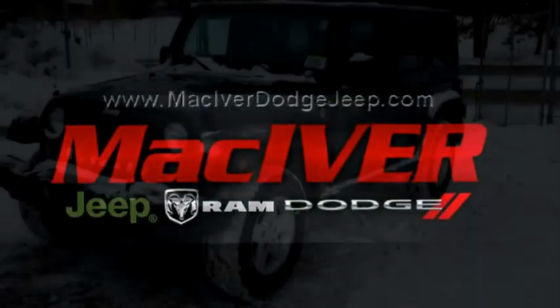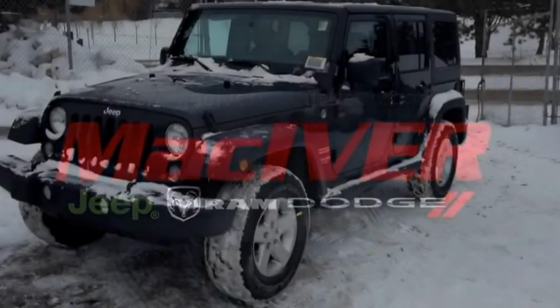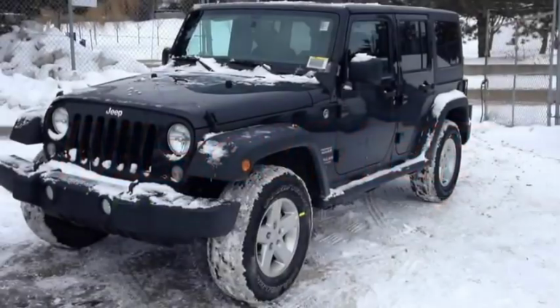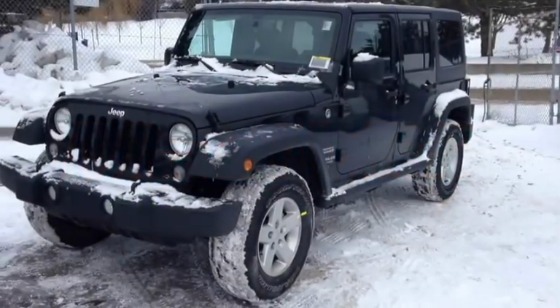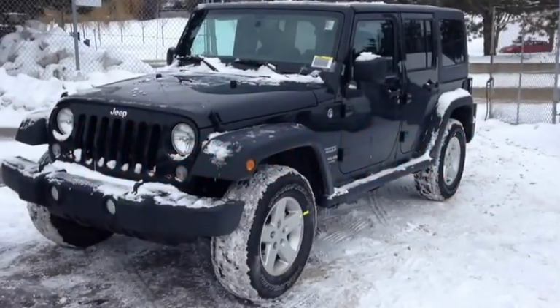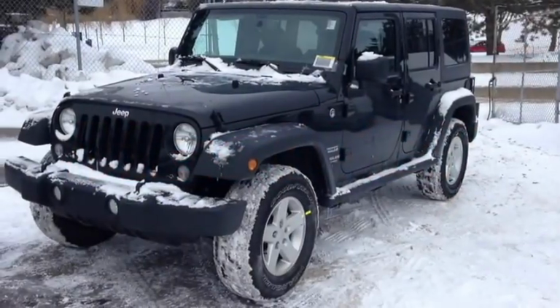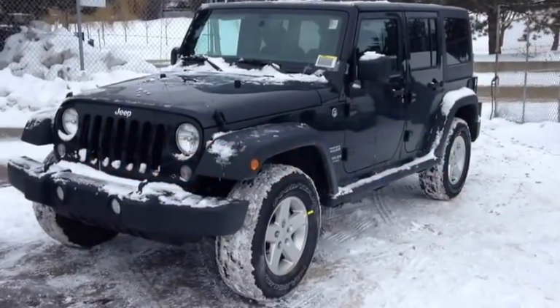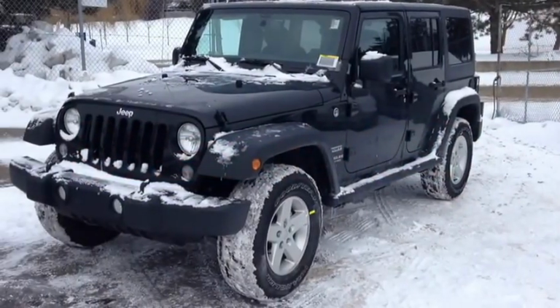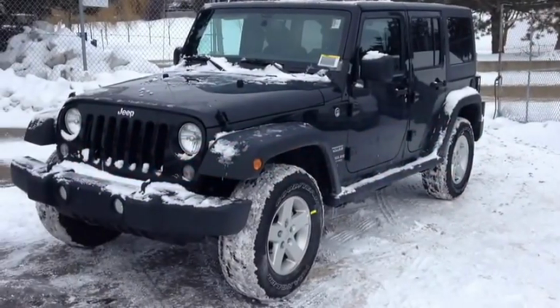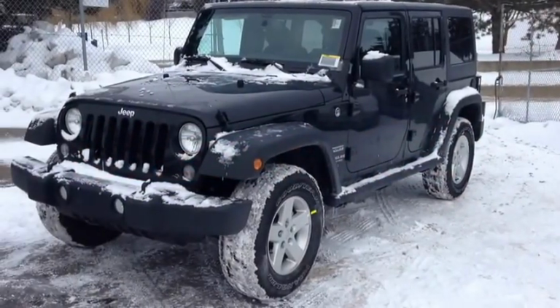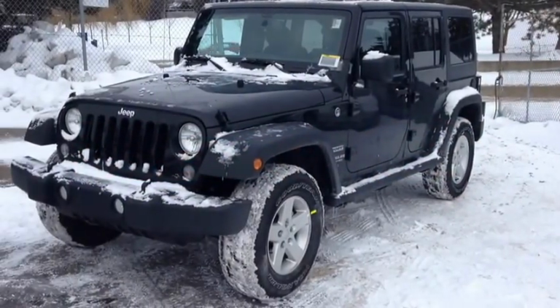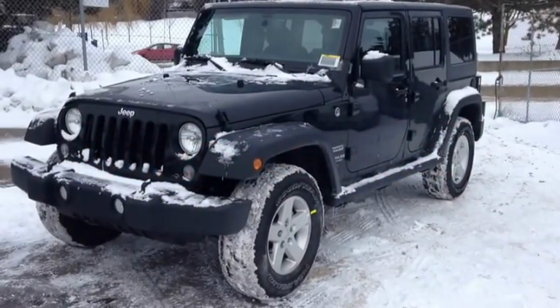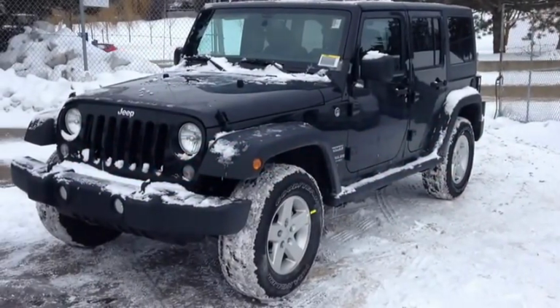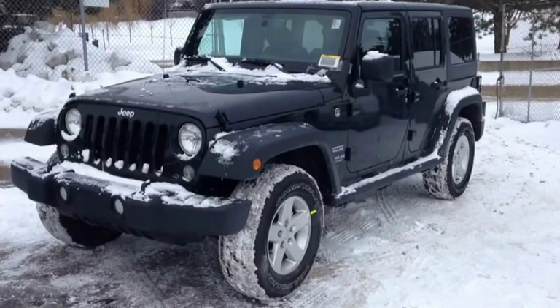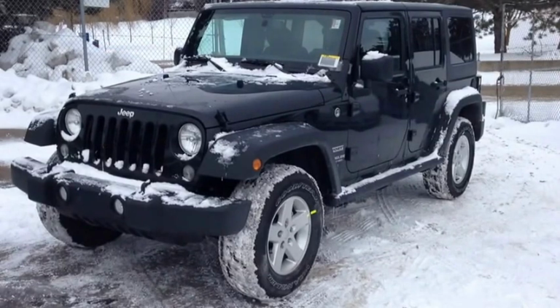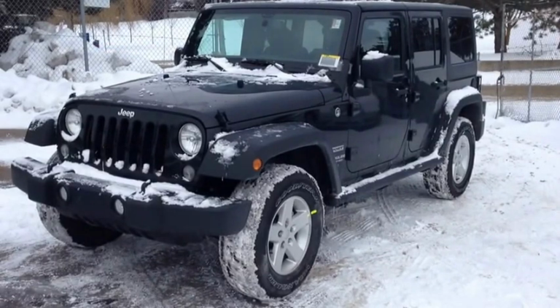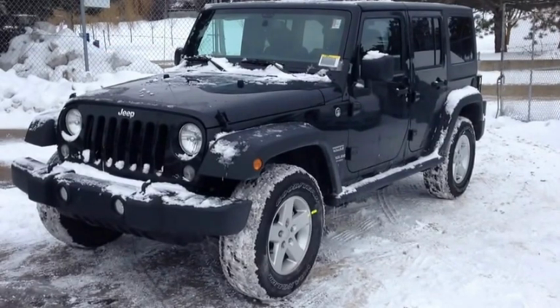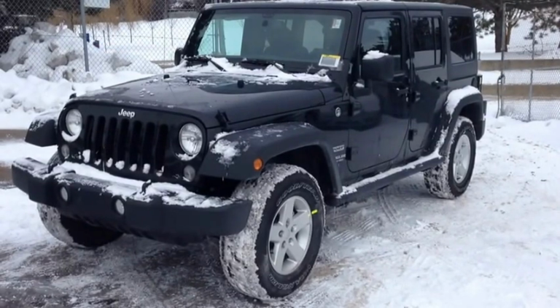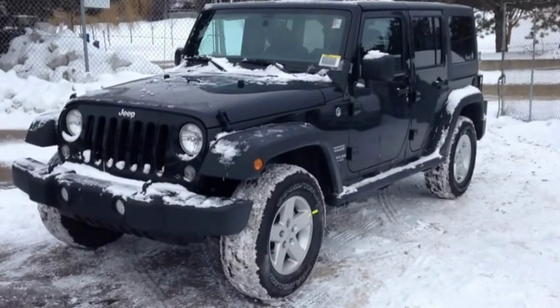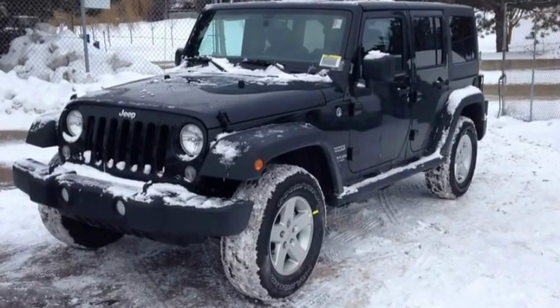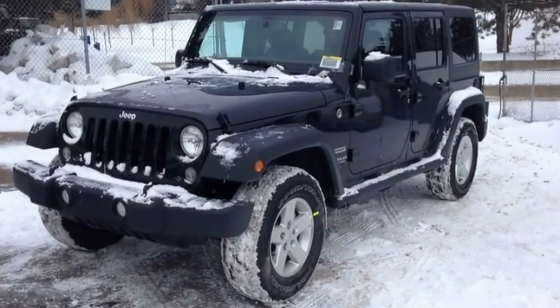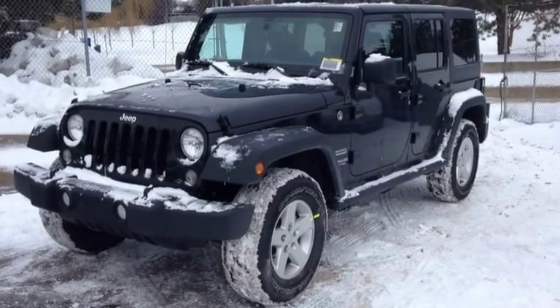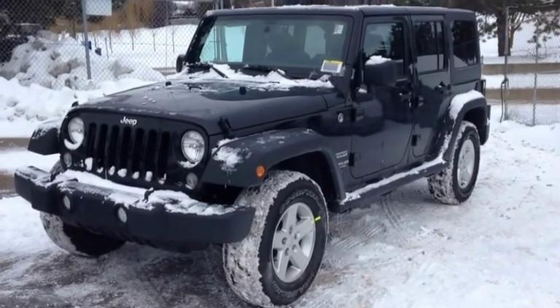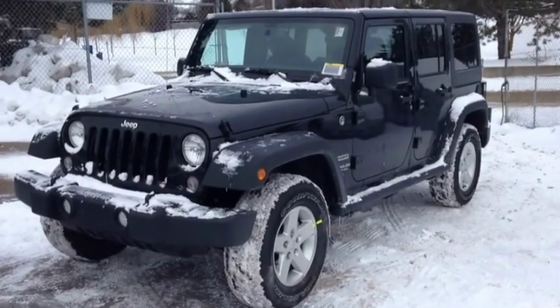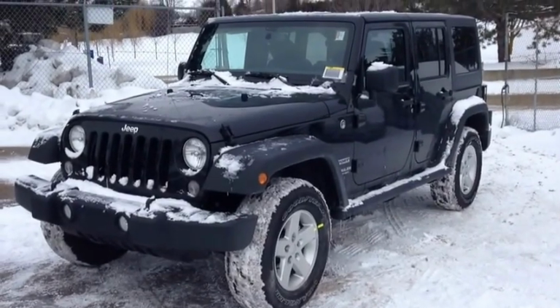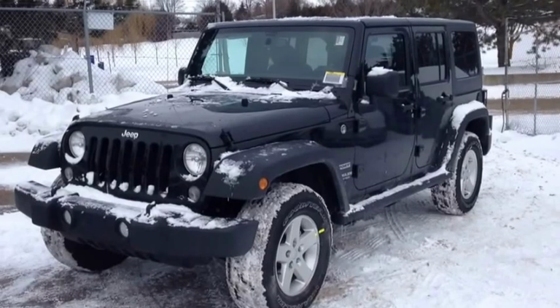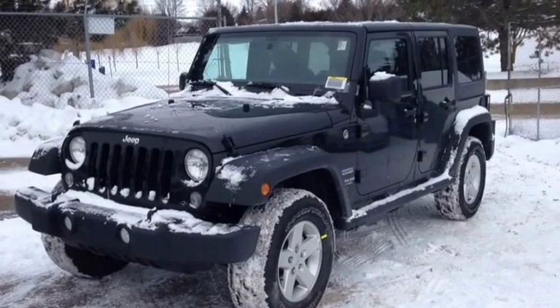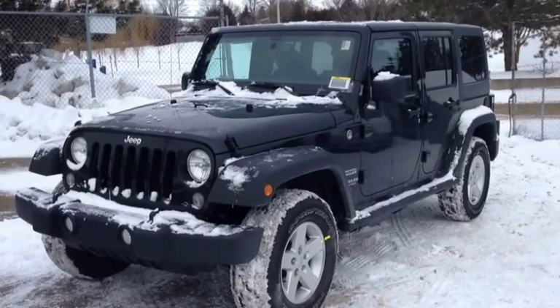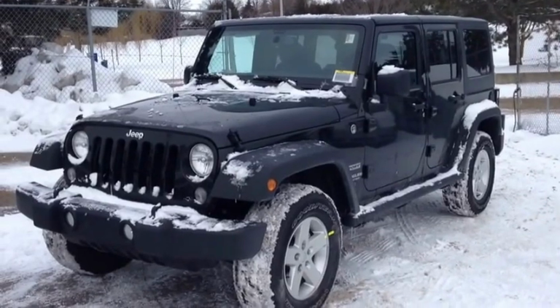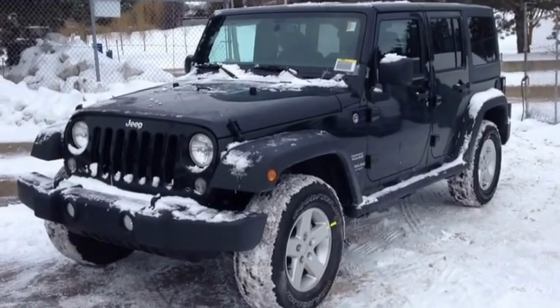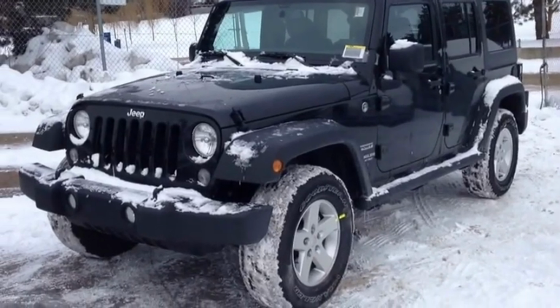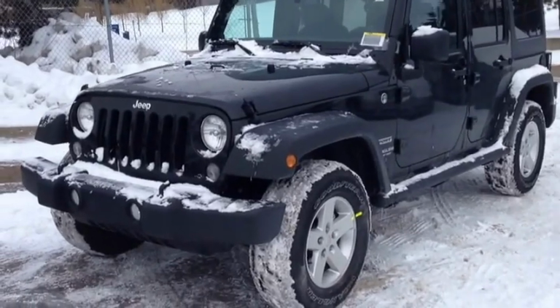Hey guys, we're here at McIver Dodge Jeep in Newmarket, Ontario, right across from Riviera Canada Mall. Right now we're looking at a brand new 2014 Jeep Wrangler Unlimited Sport — as you can see, we have the beautiful black clear coat color.